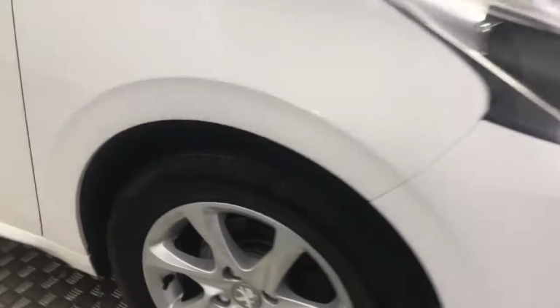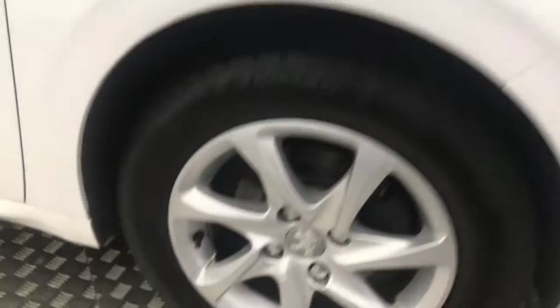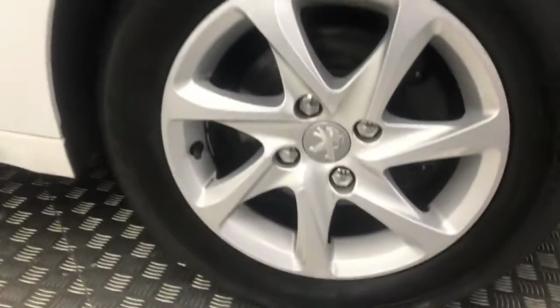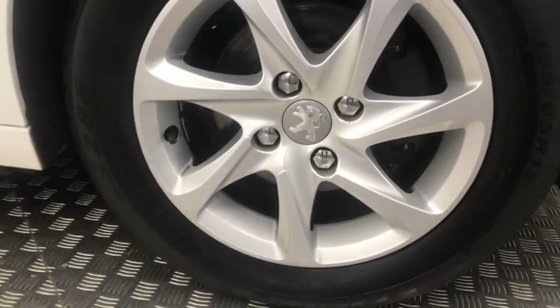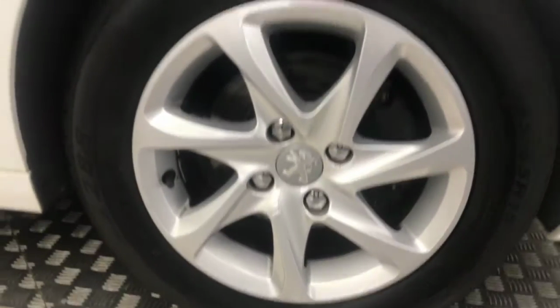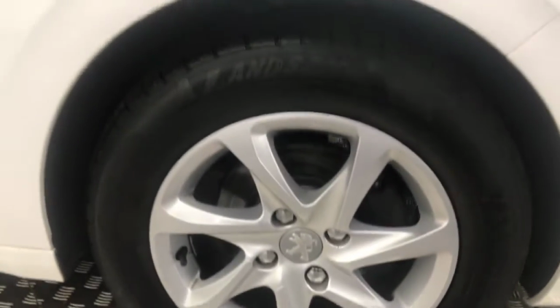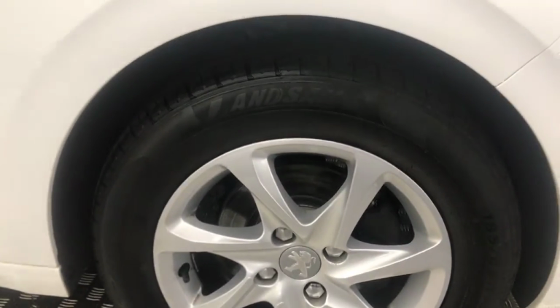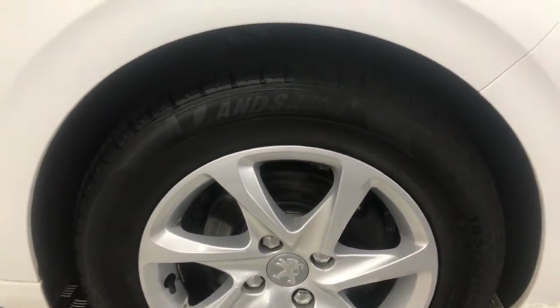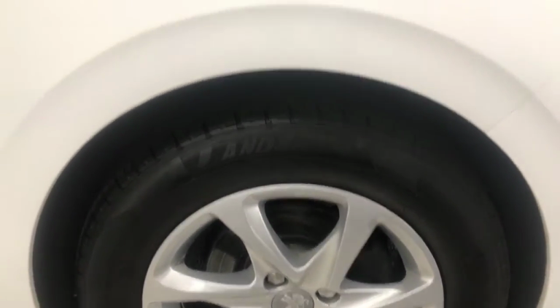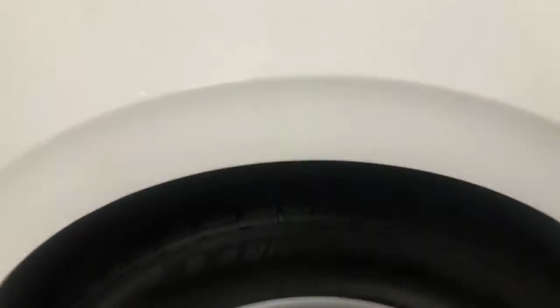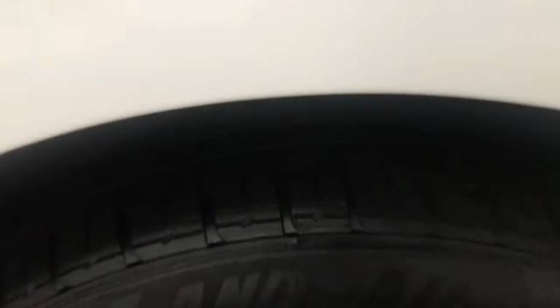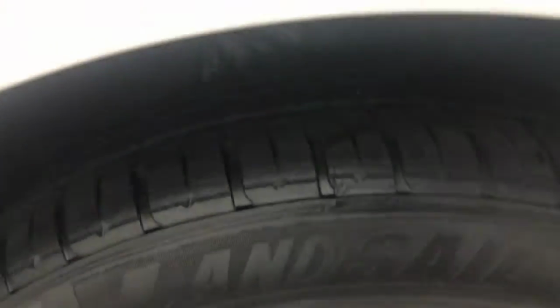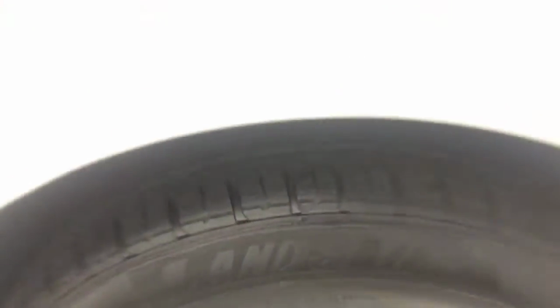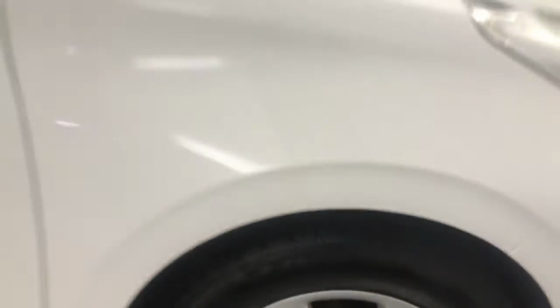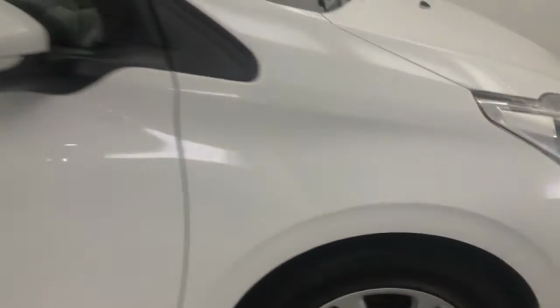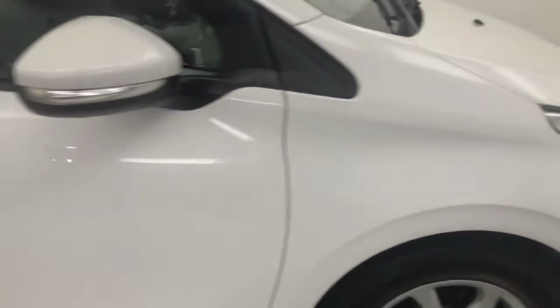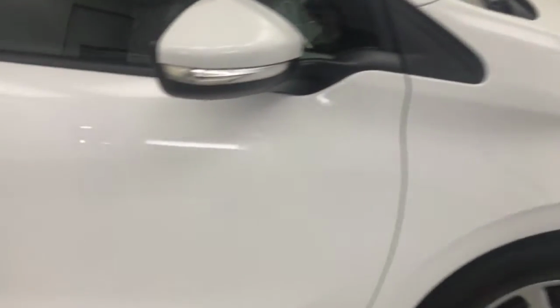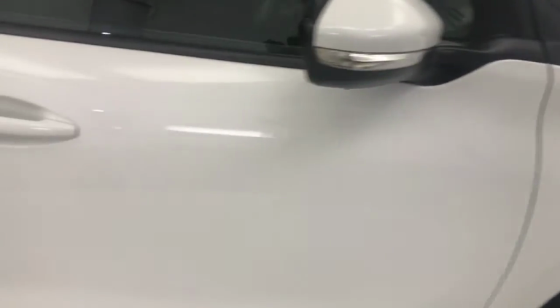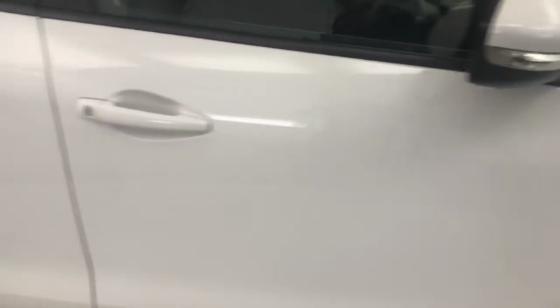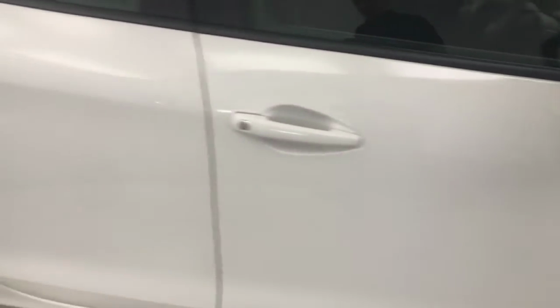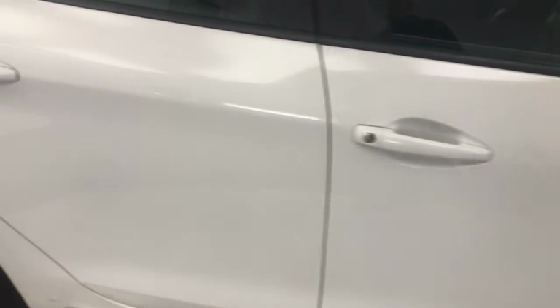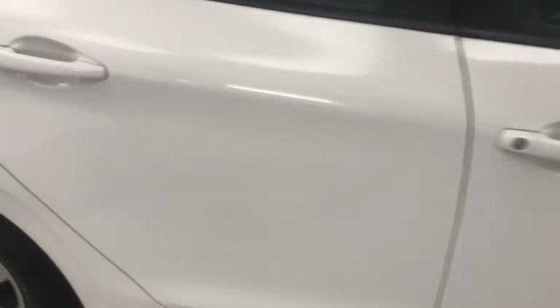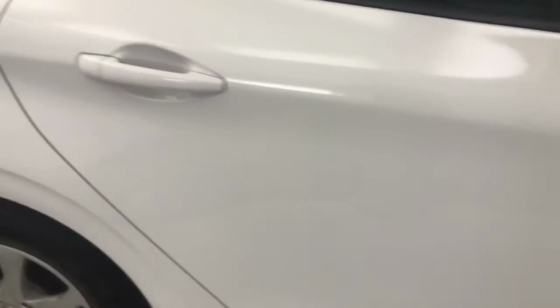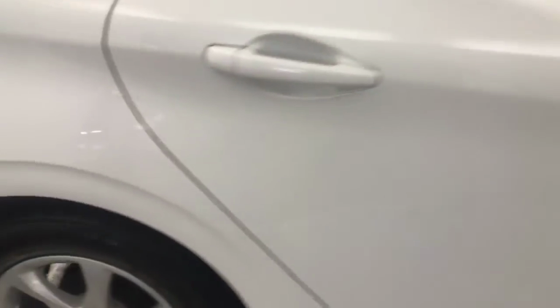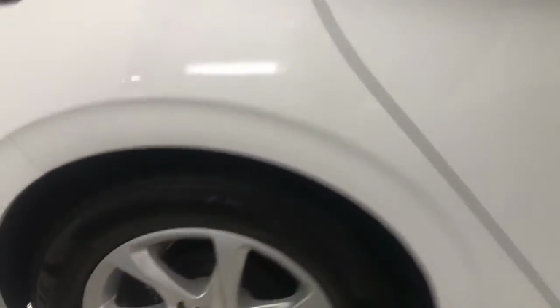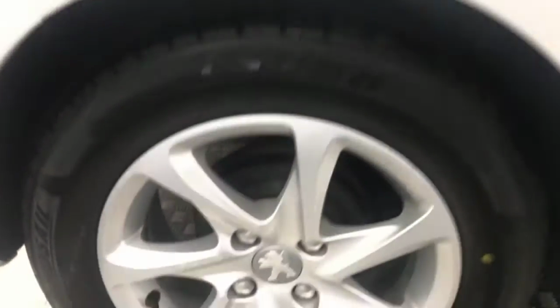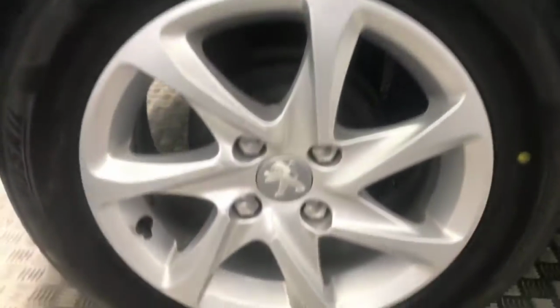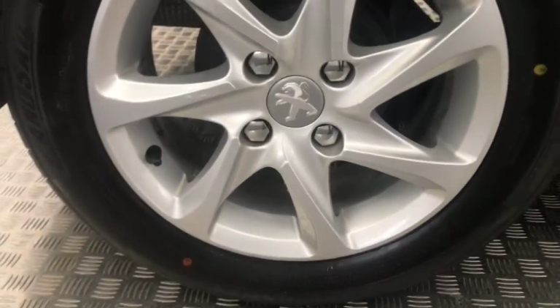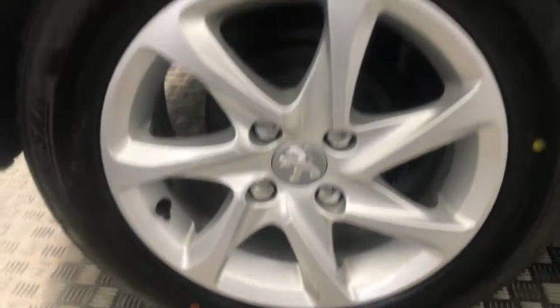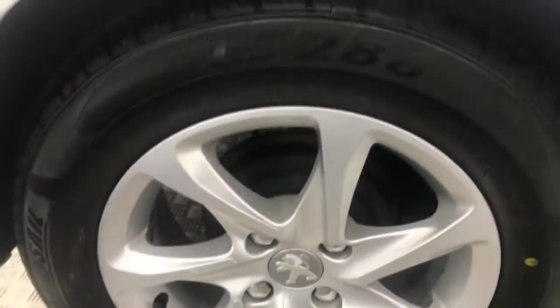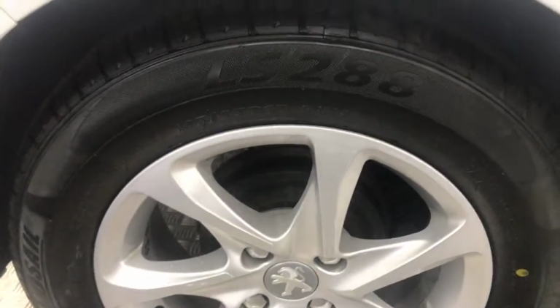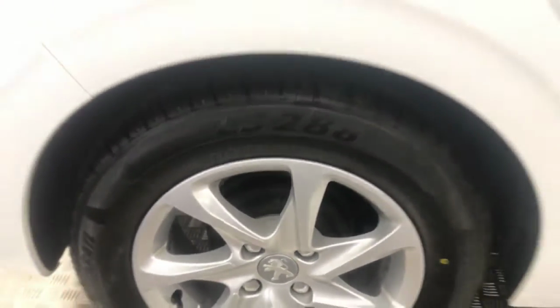Come down to the side, you've got the nice silver alloy wheels. You can see, really clean. Plenty of life left on those tyres there. The bodywork down the side is really tidy.